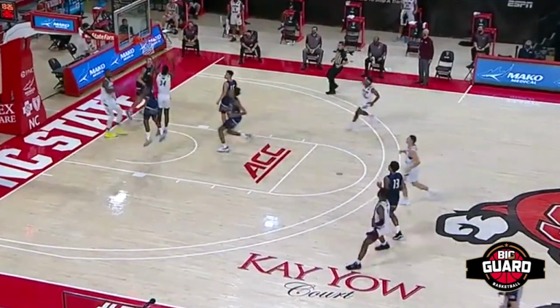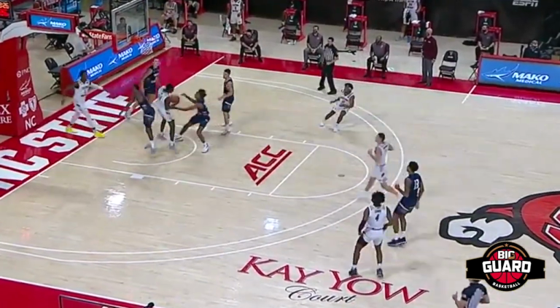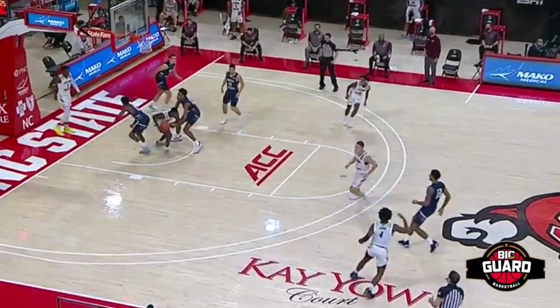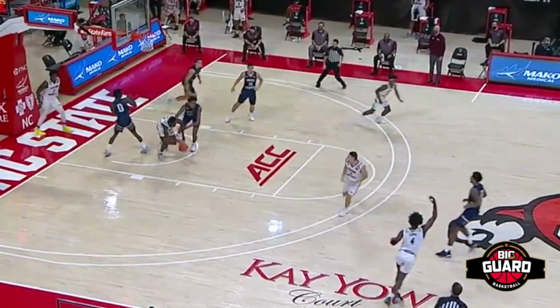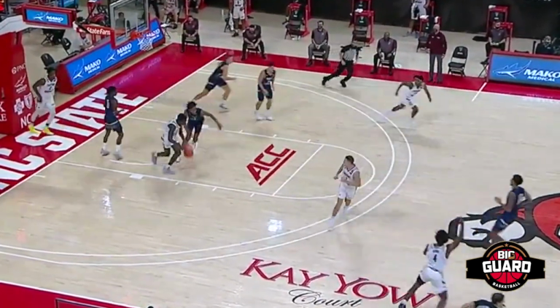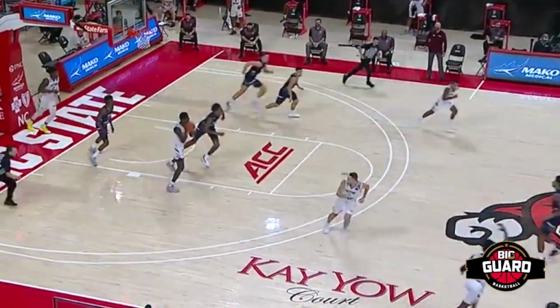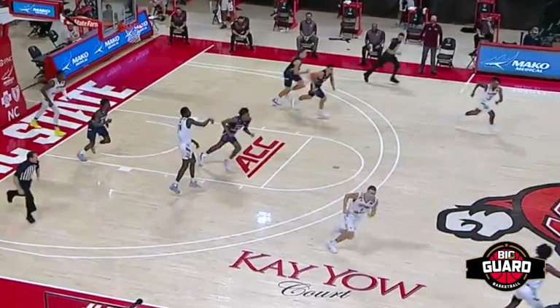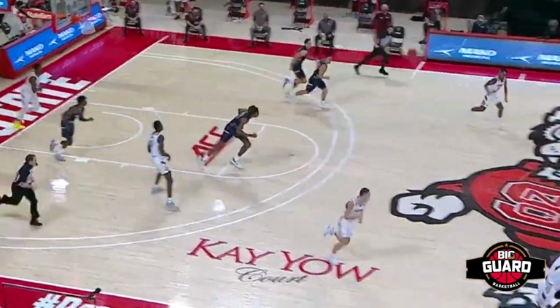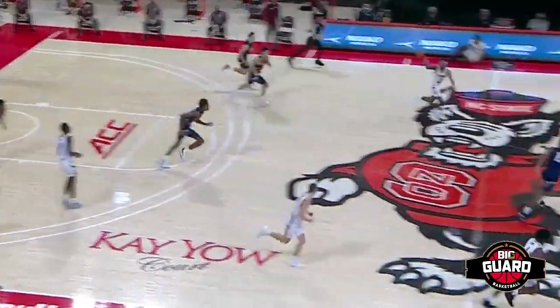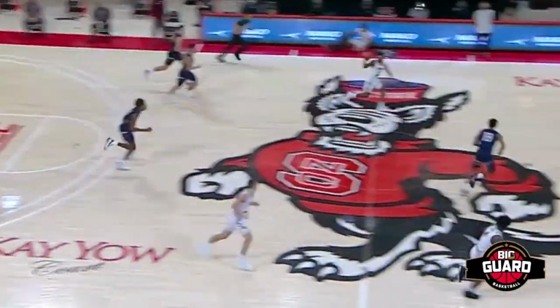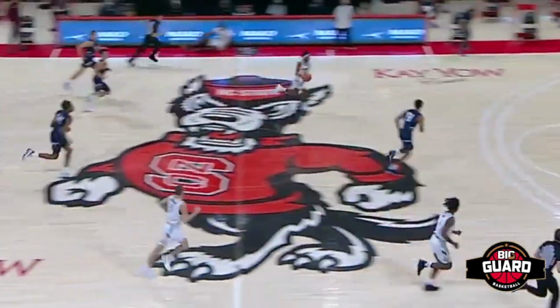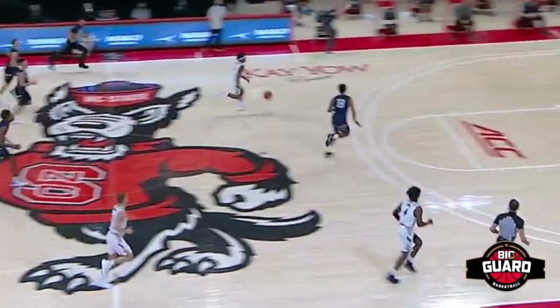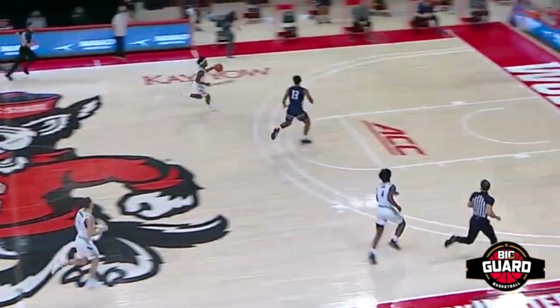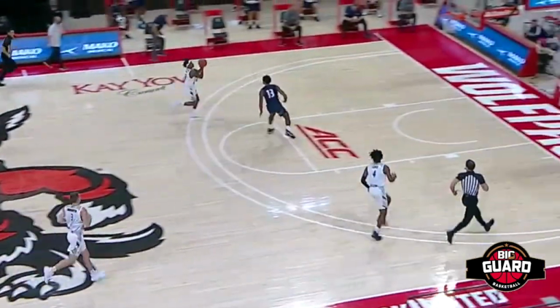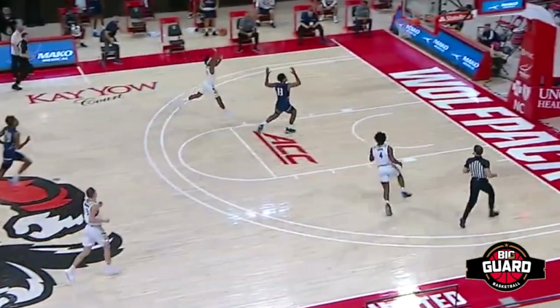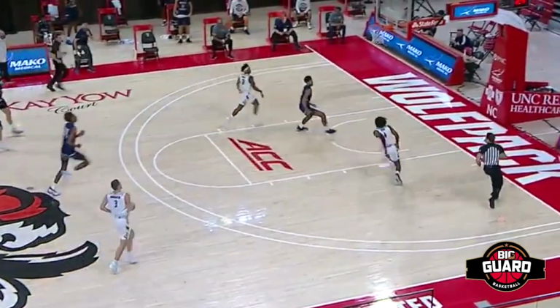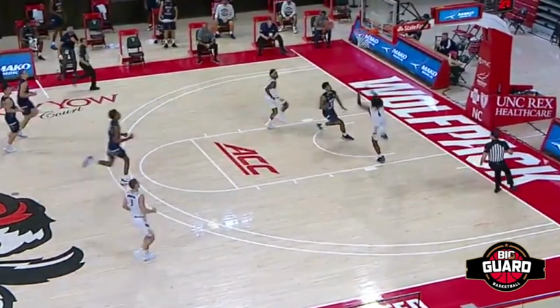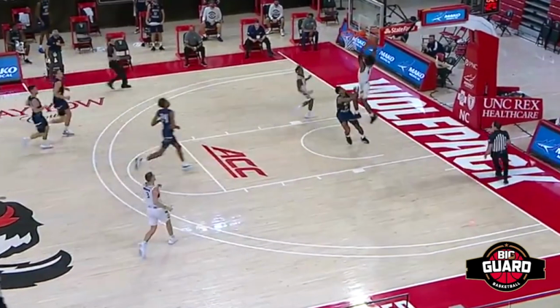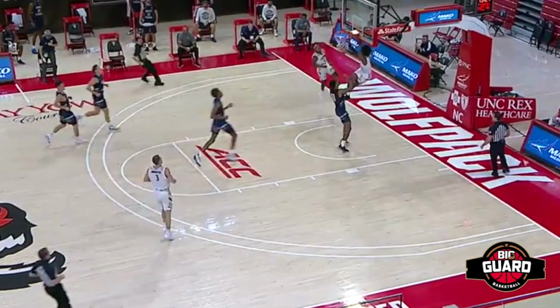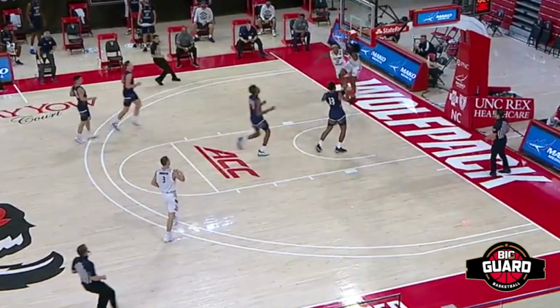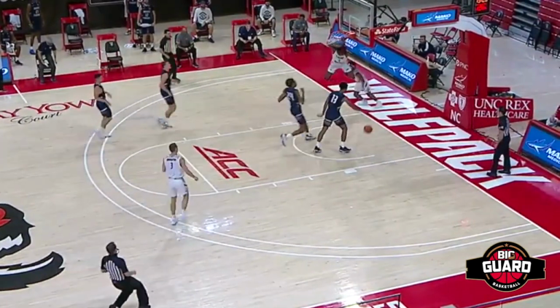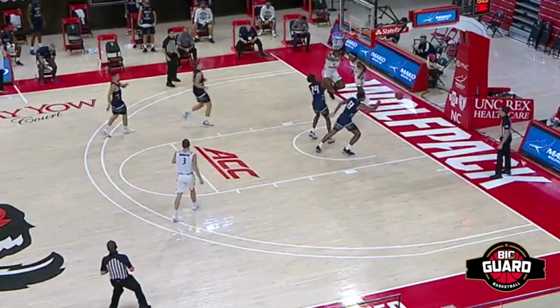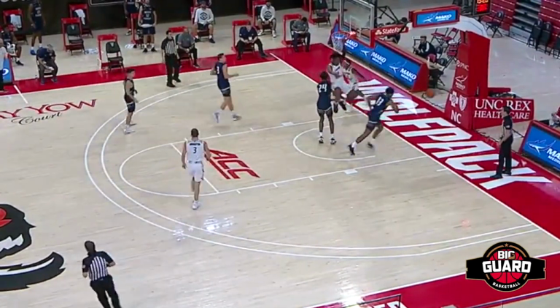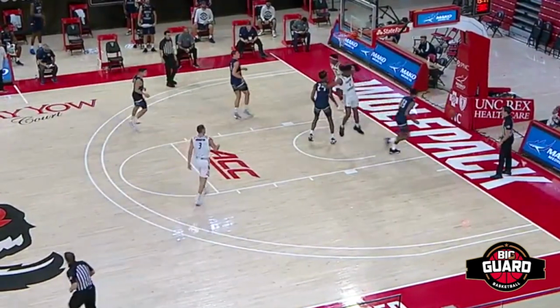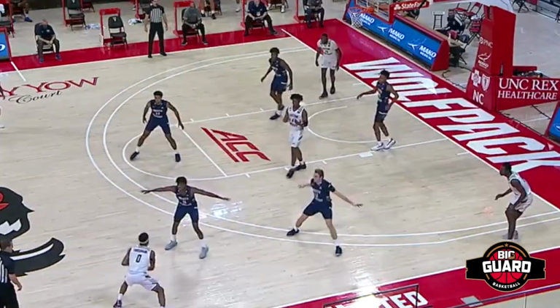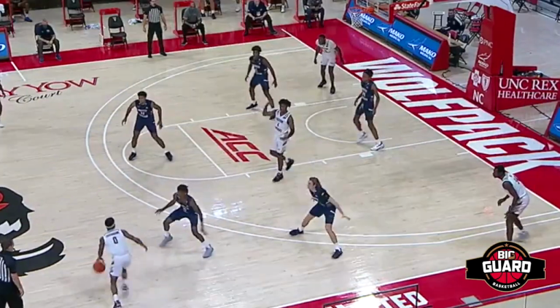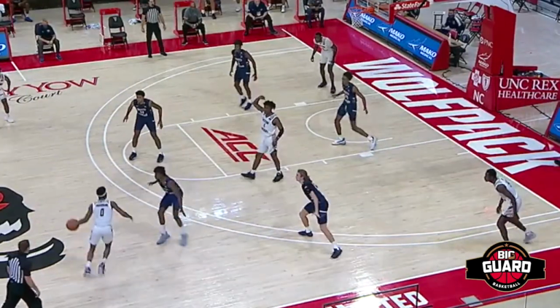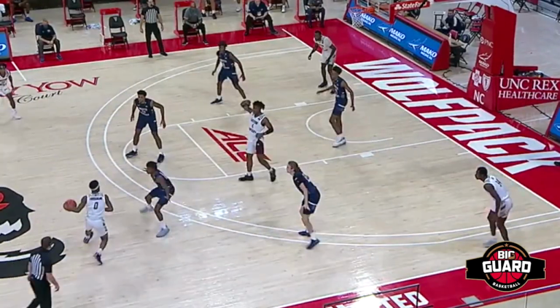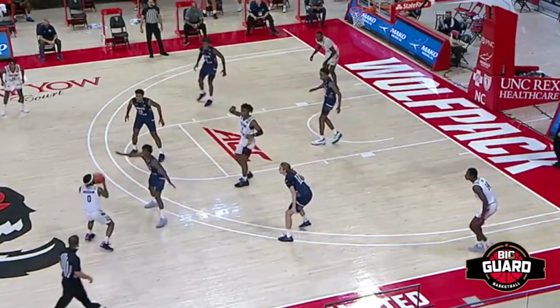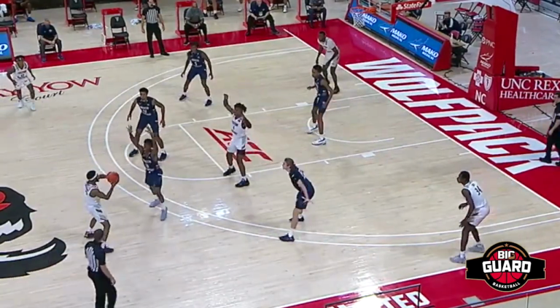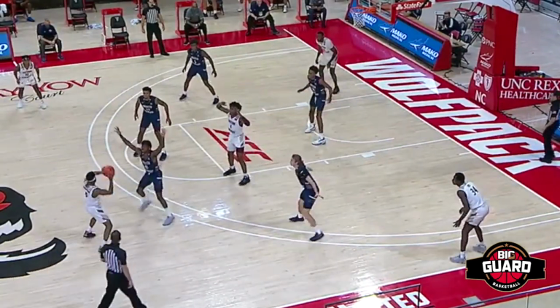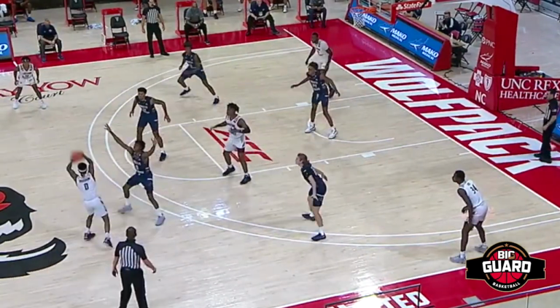Off the North Florida miss, Eastern Kentucky pushing the break. Wendell Green with the outlet — he's gonna throw the oop to his man on the break for the showtime slam. And North Florida was in the zone, so he was being aggressive.